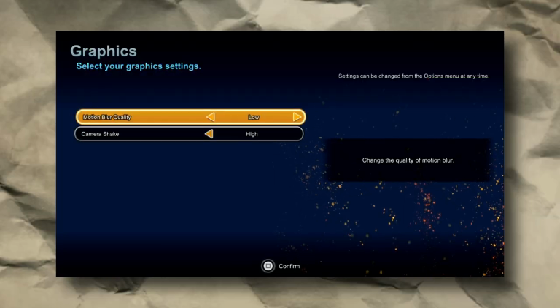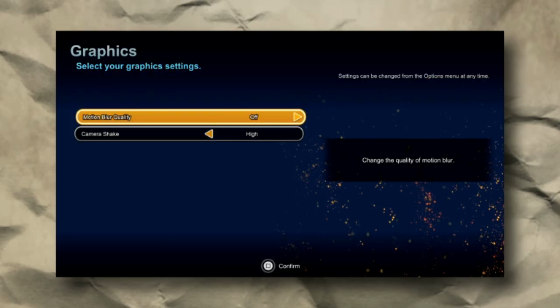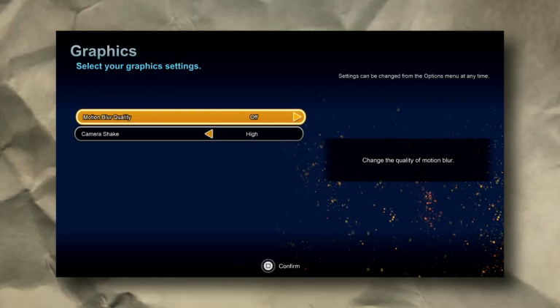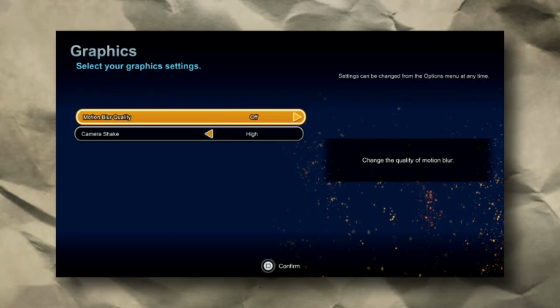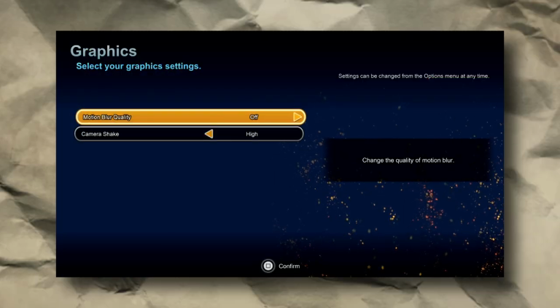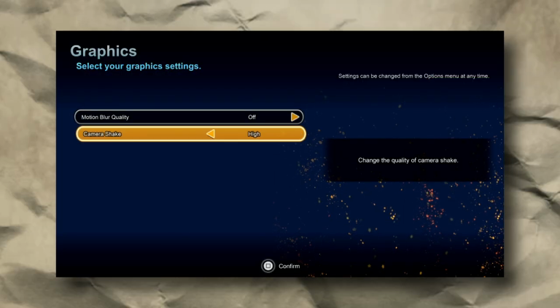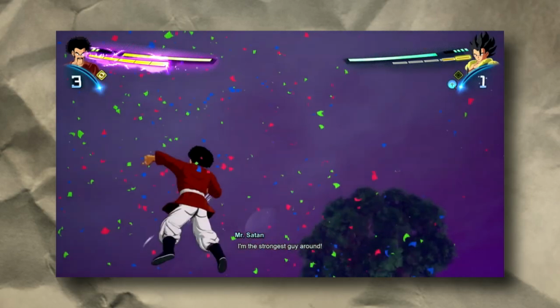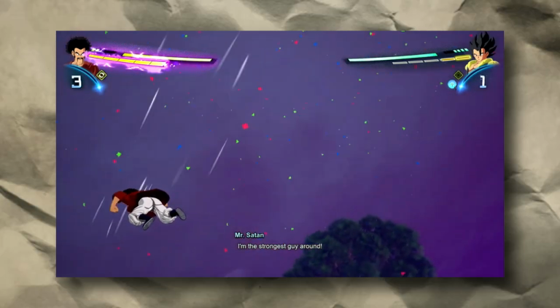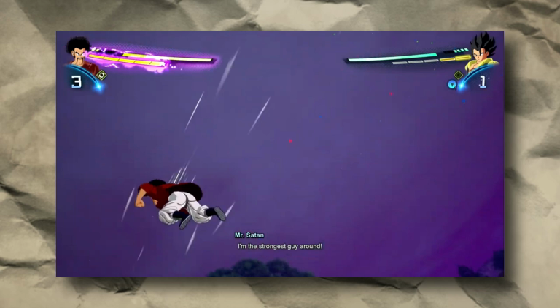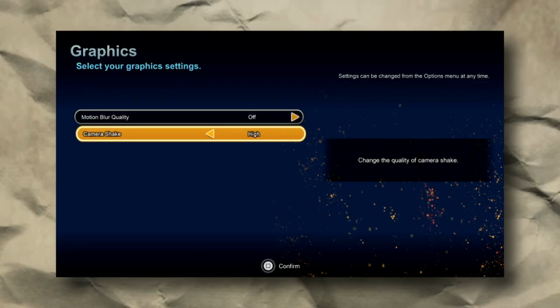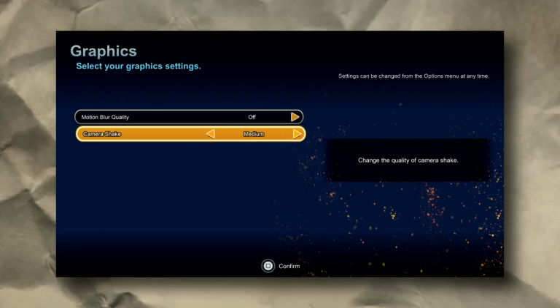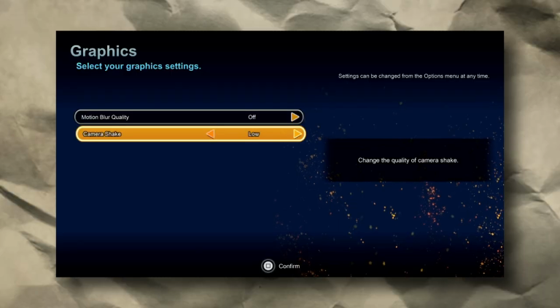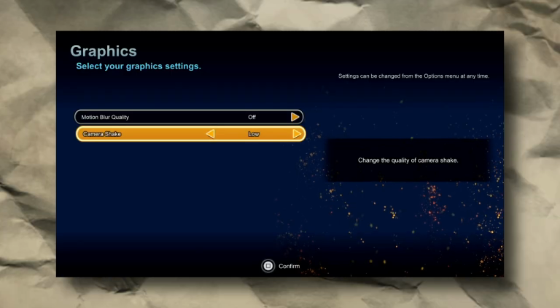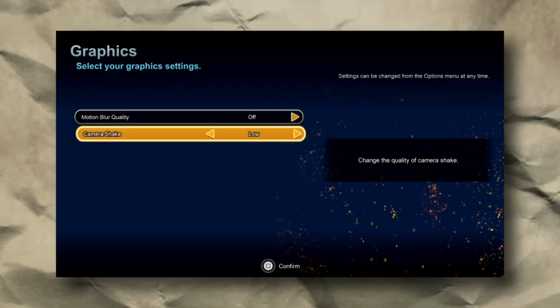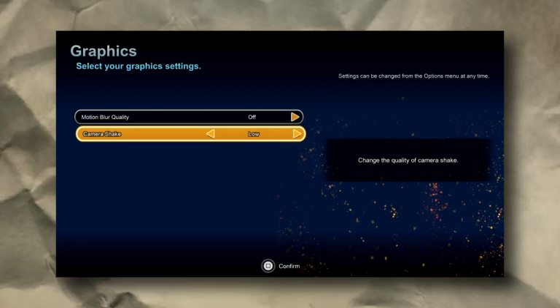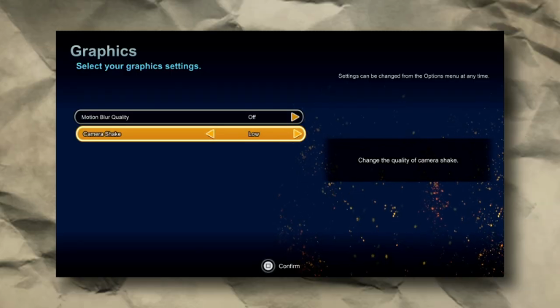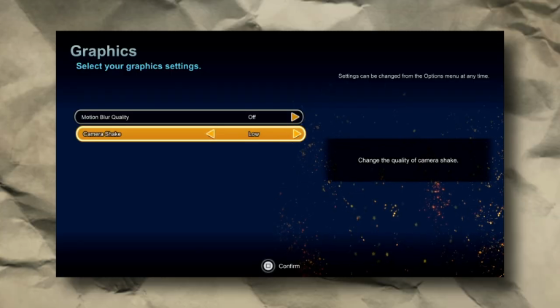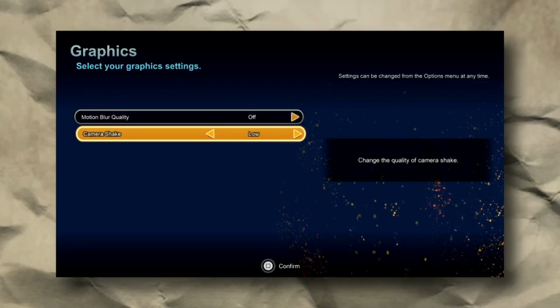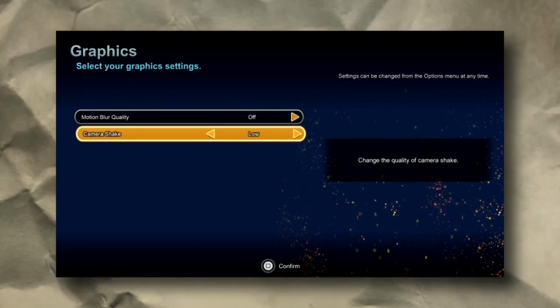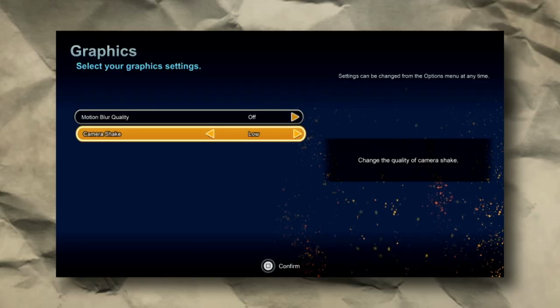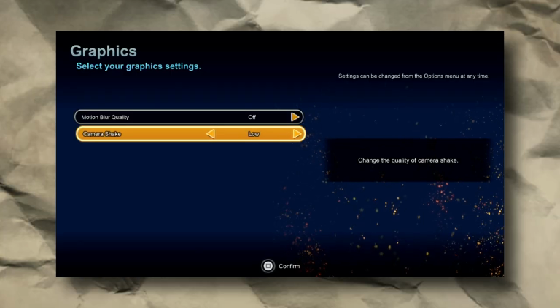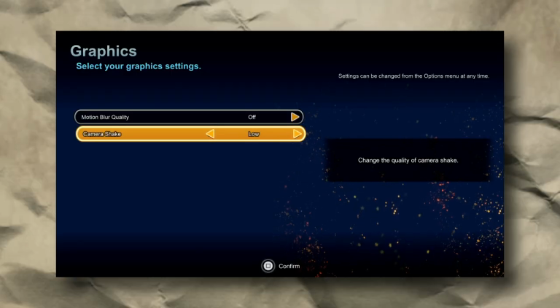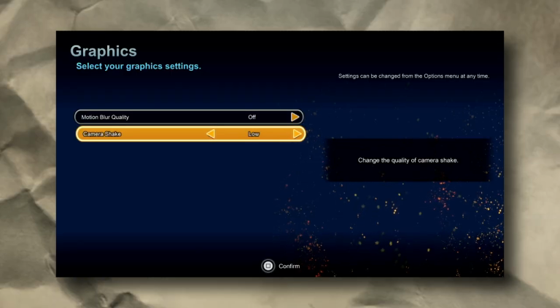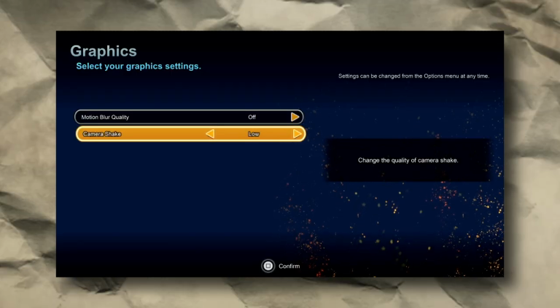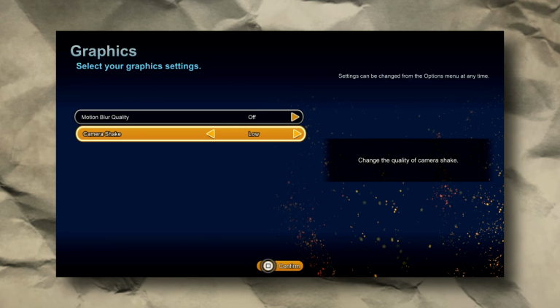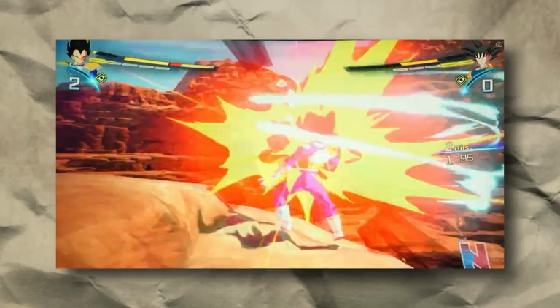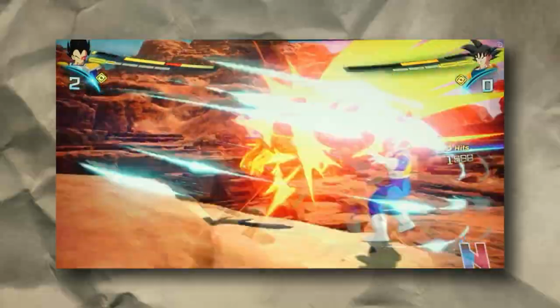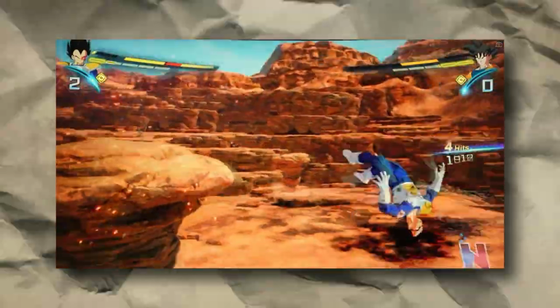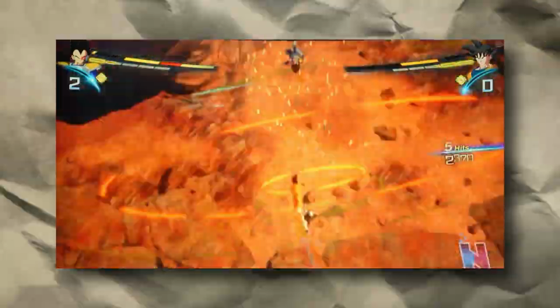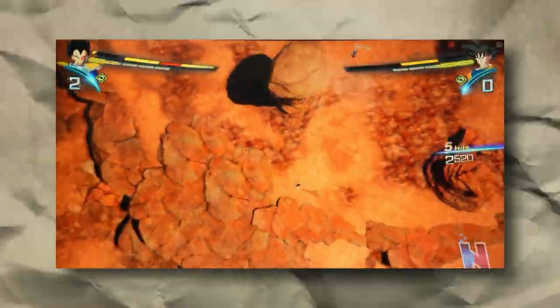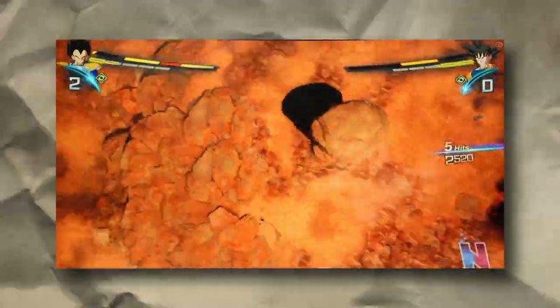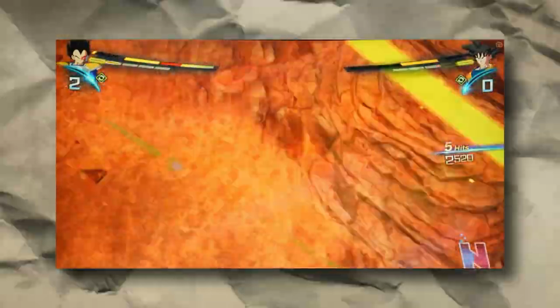You want to turn off motion blur so you don't get distracted while you're playing and getting to your opponent. As for the camera shake, that one is really dependent on you. My preference is to keep it on low or even off. But if you want to crank it really high, just know there's a chance the camera might not keep up with you.